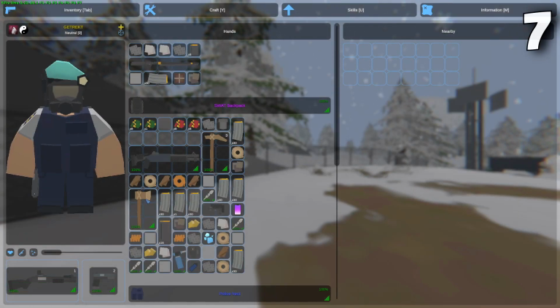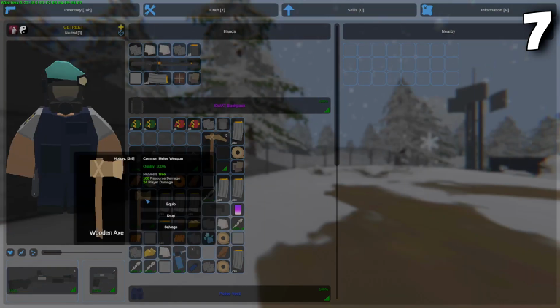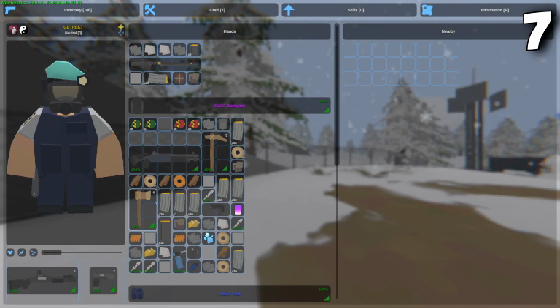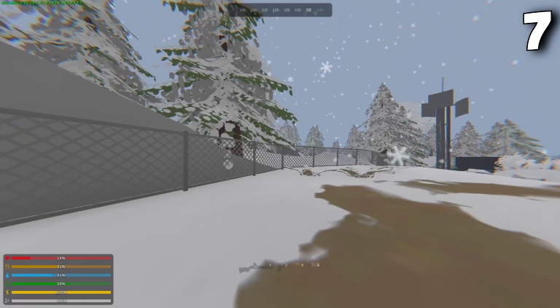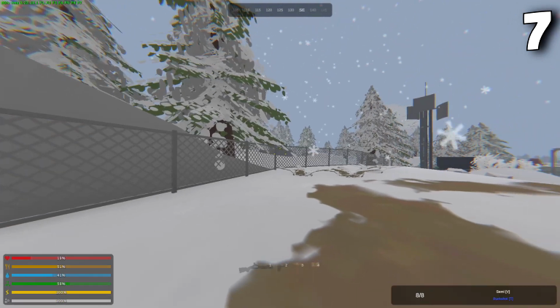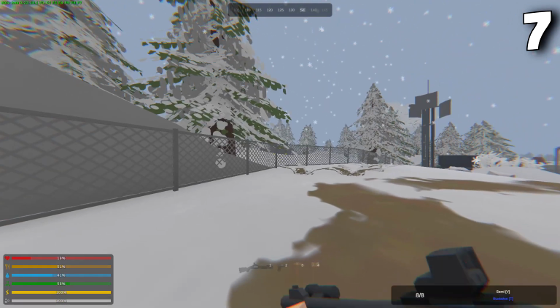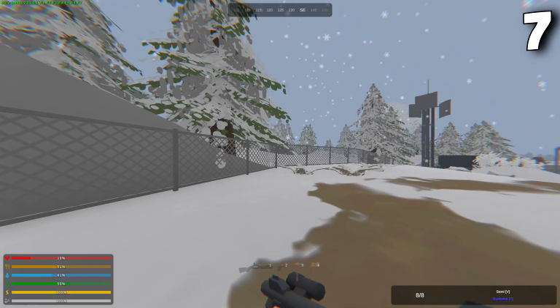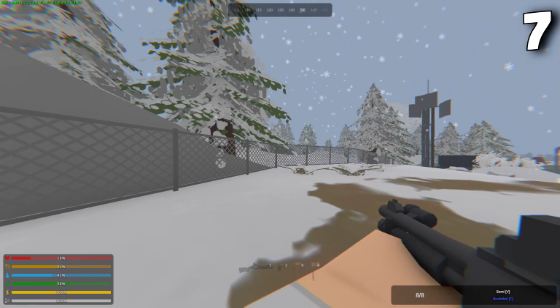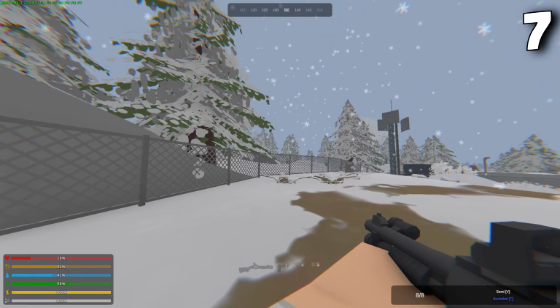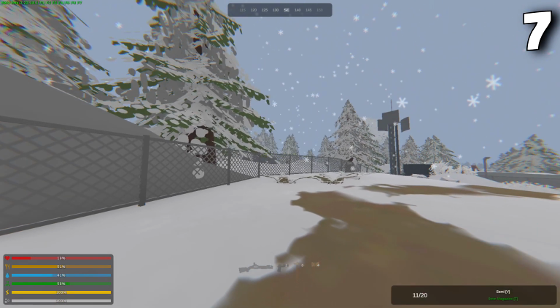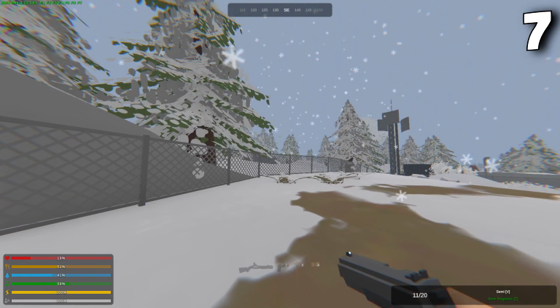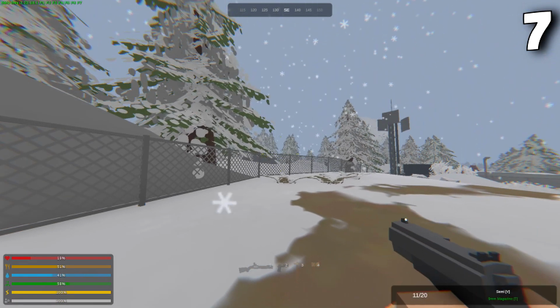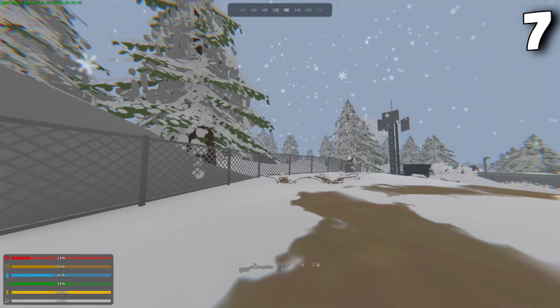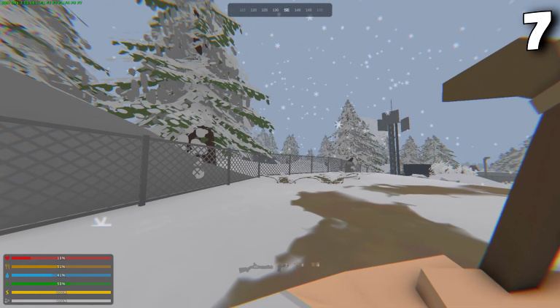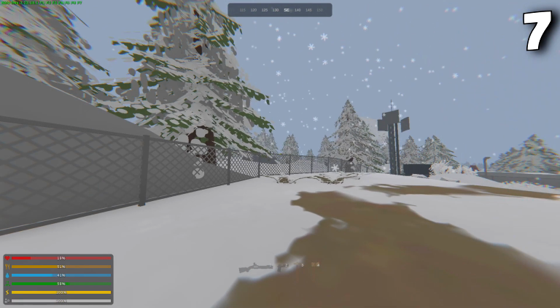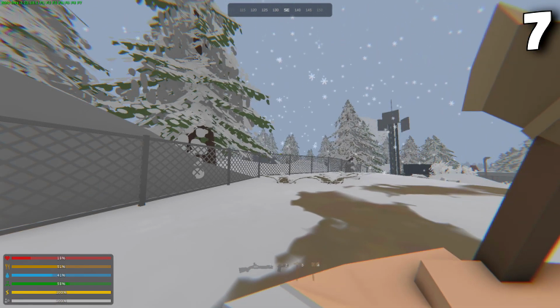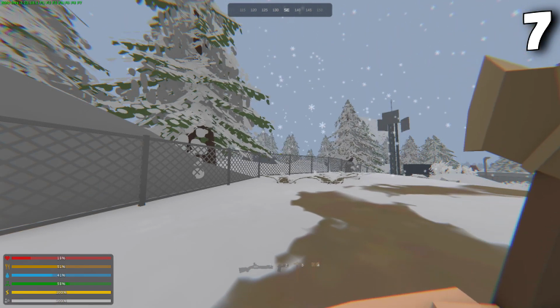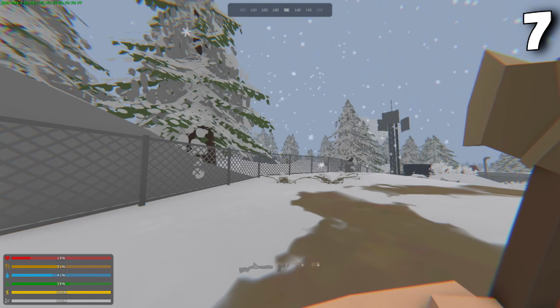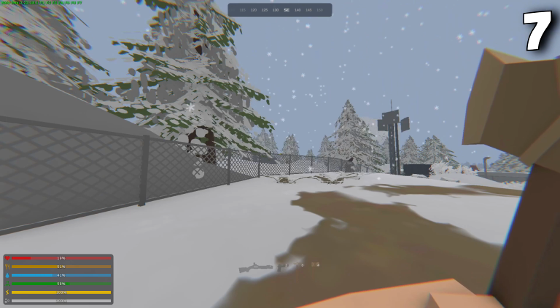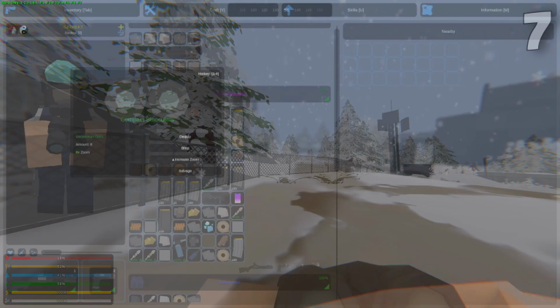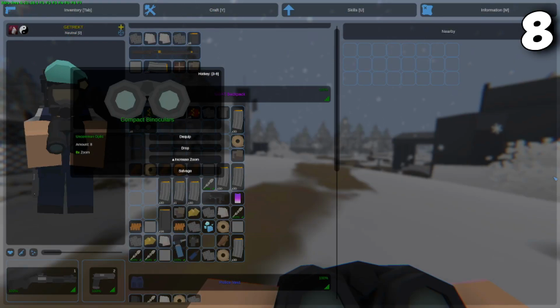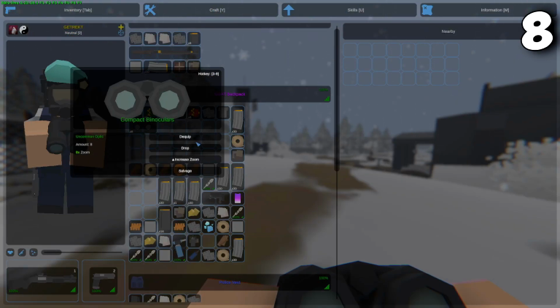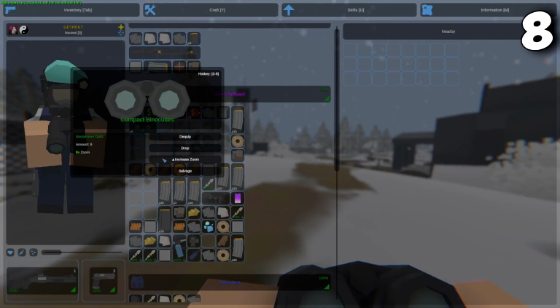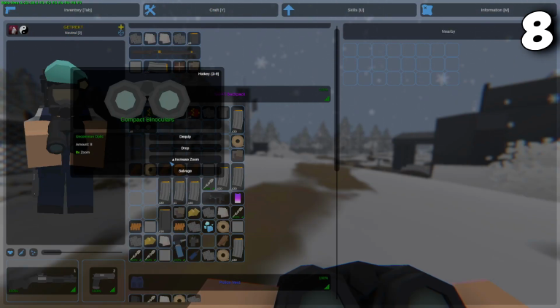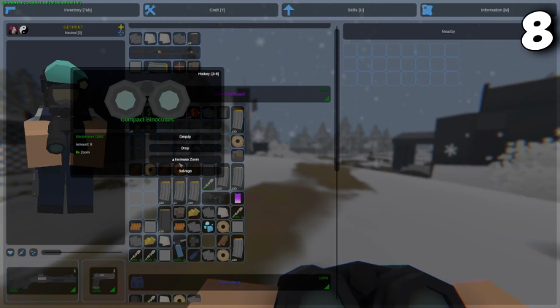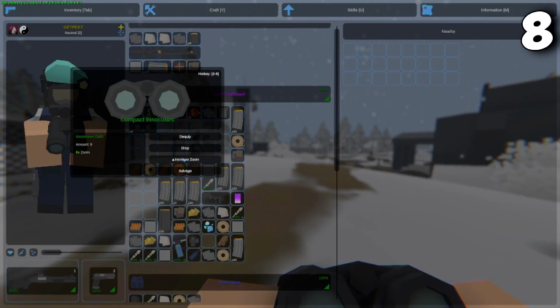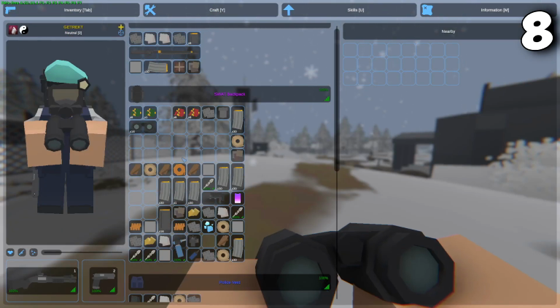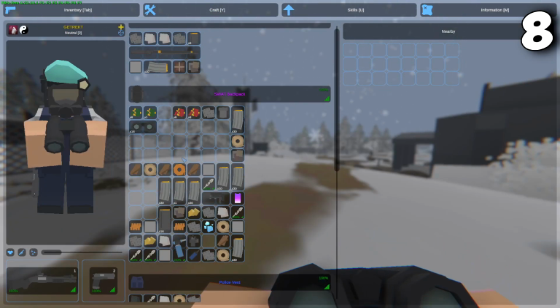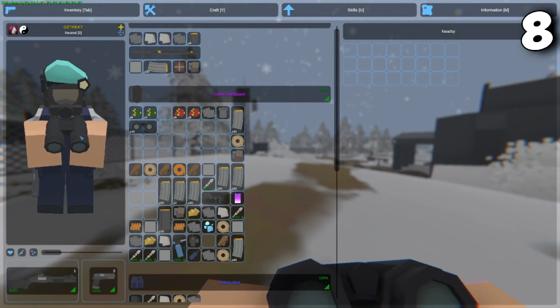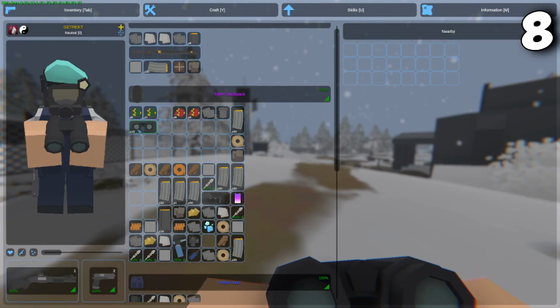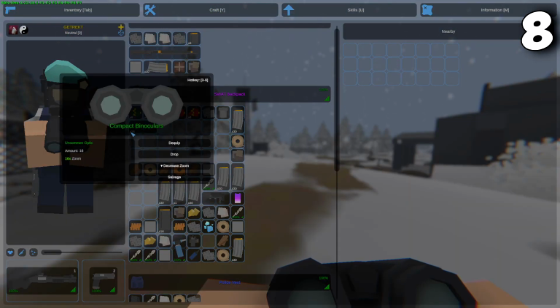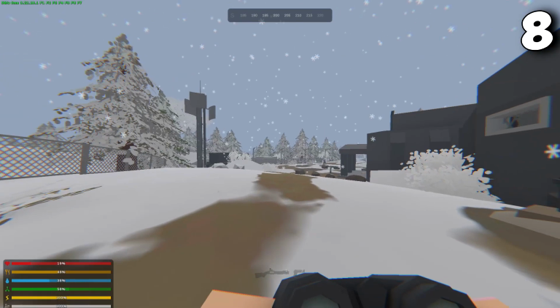You can also hotkey melees, and they don't have to be in the primary or secondary slot, so you can always run around with two firearms. Compact binoculars can be increased or decreased from 8x to 16x zoom.